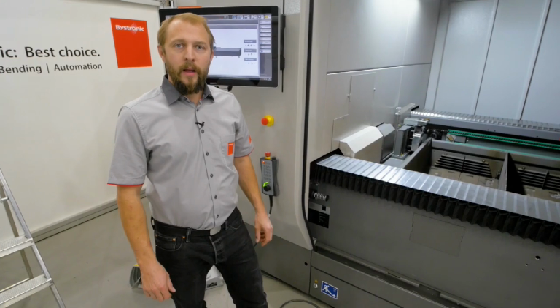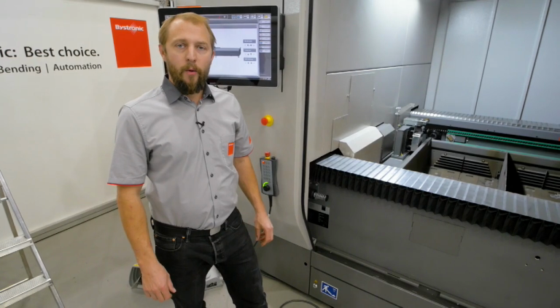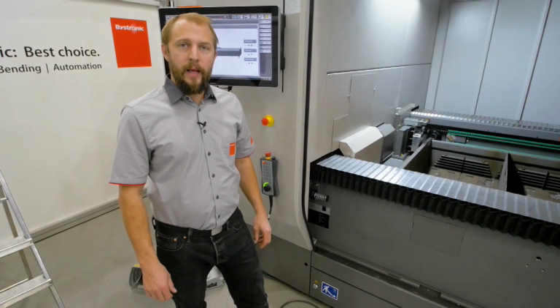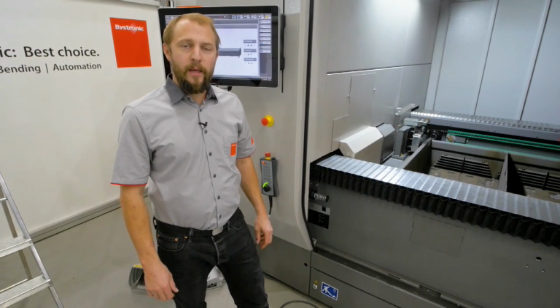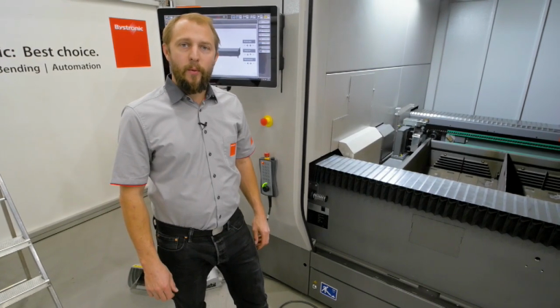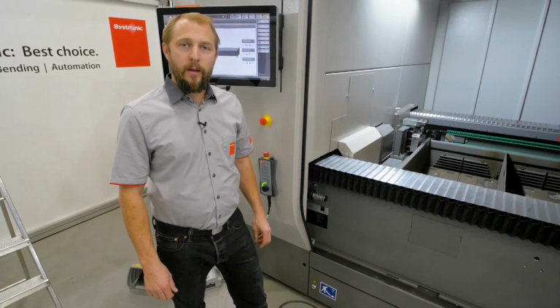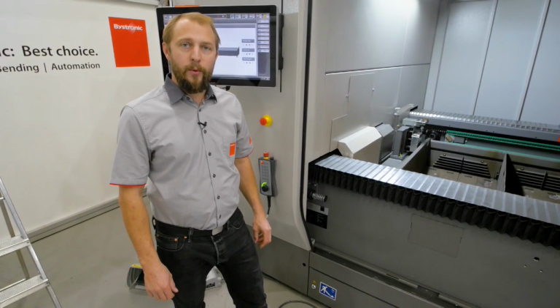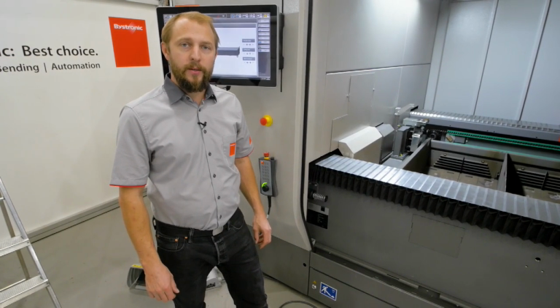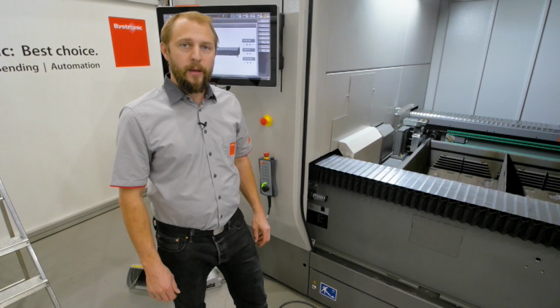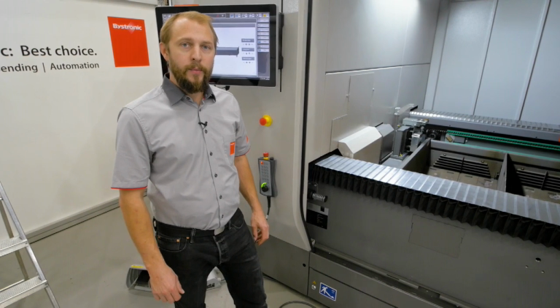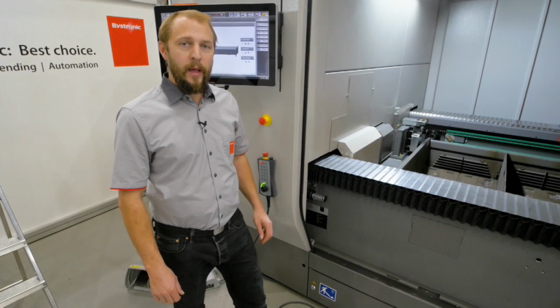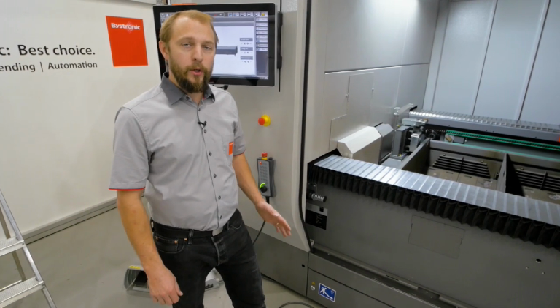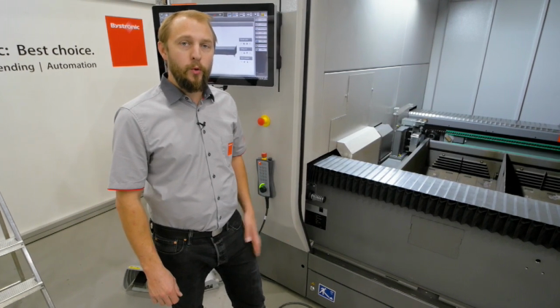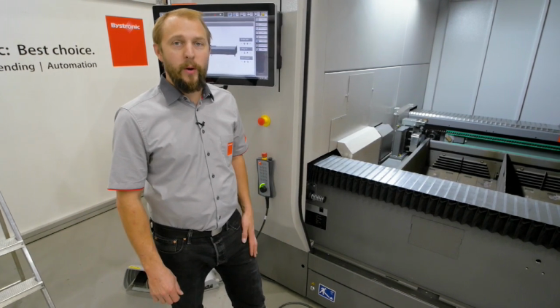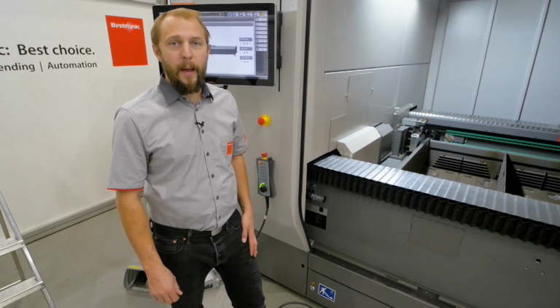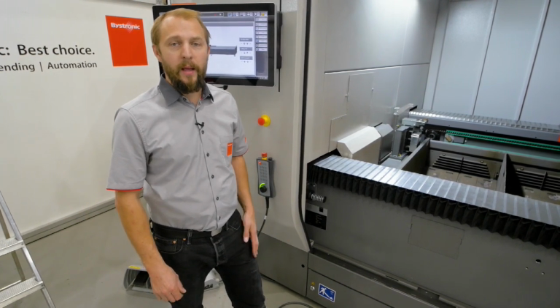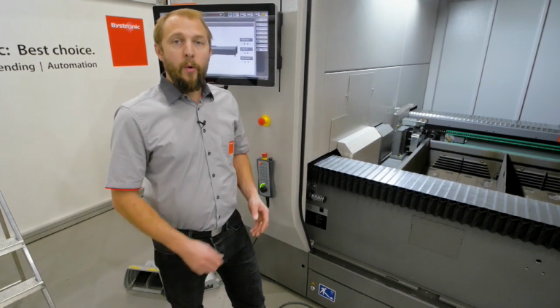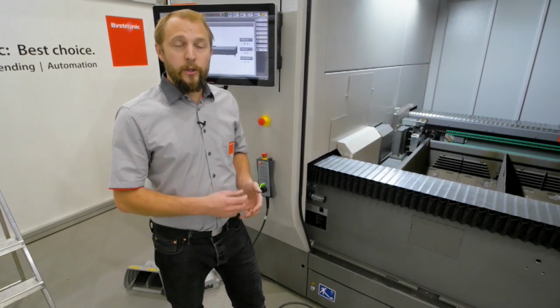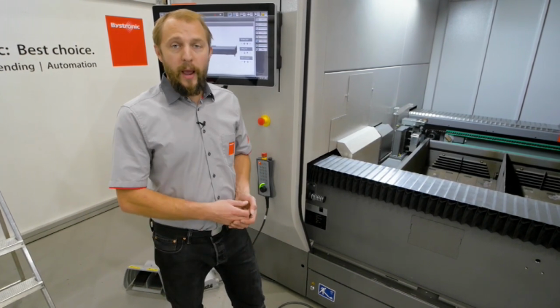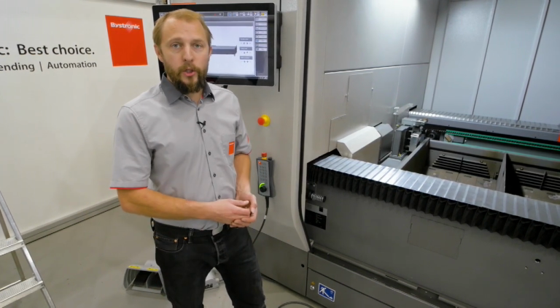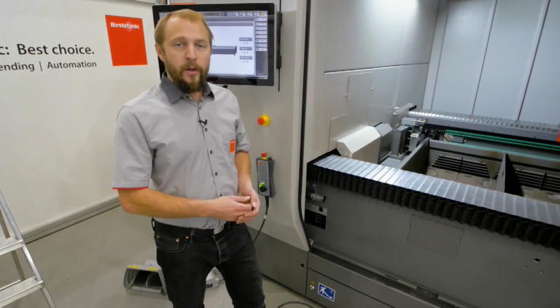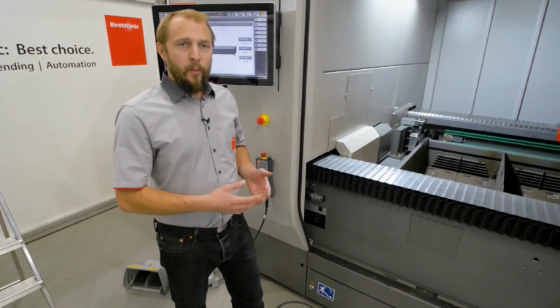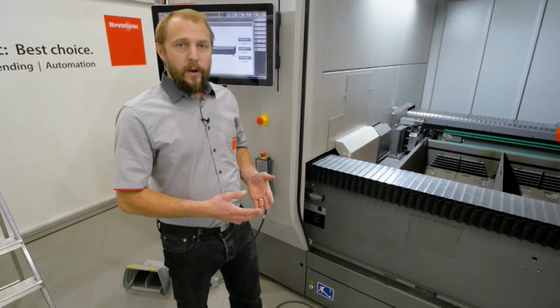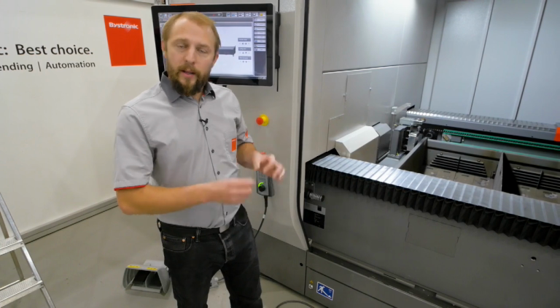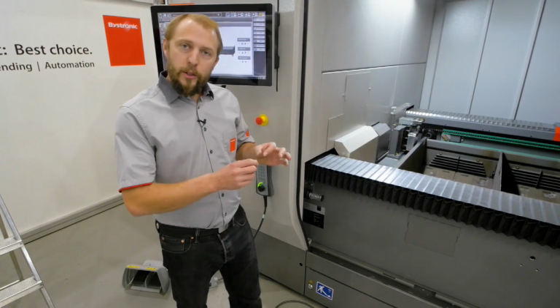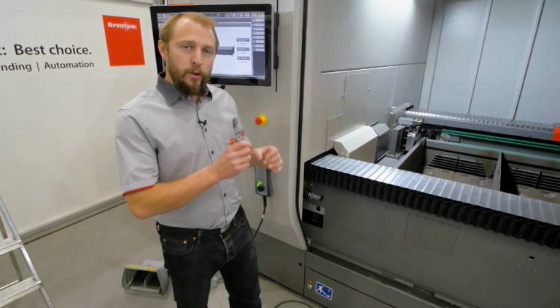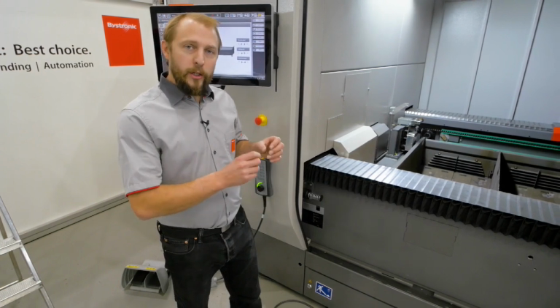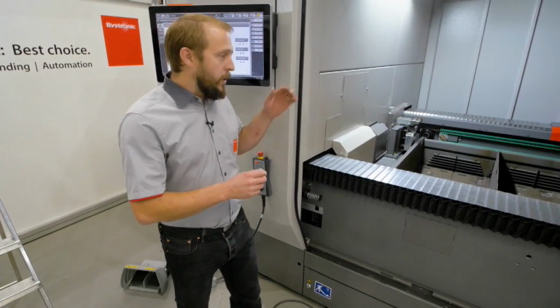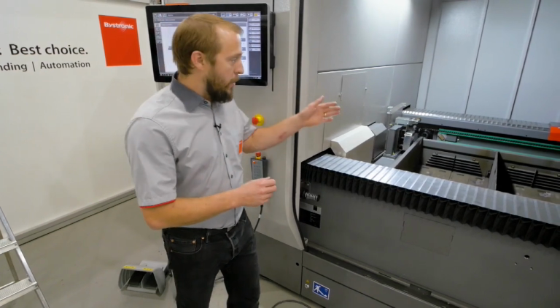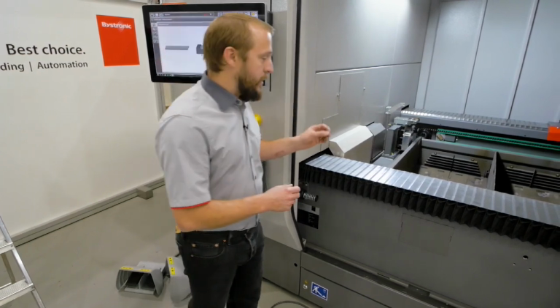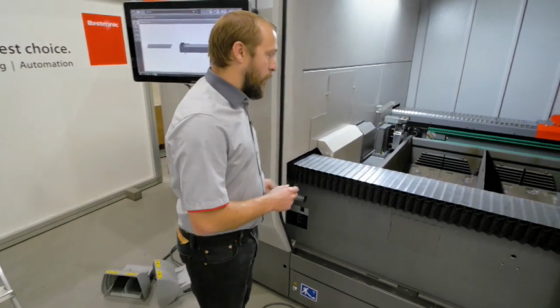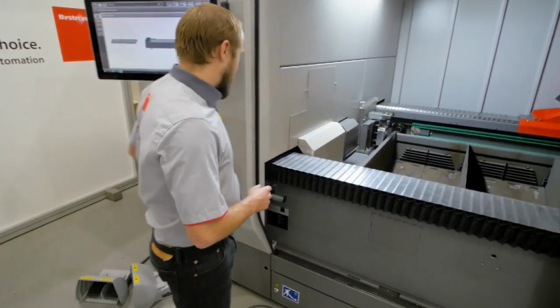Hello, my name is Yves. Welcome to Bistronic. Today I want to show you what happens with the trash. When we are cutting, there's small trash falling down inside our machine.